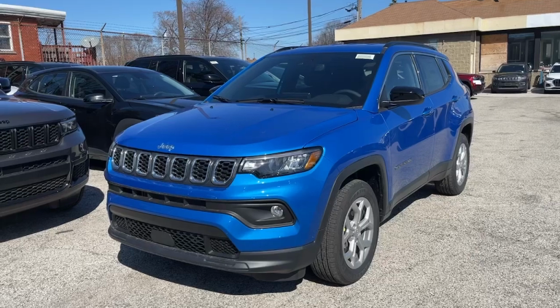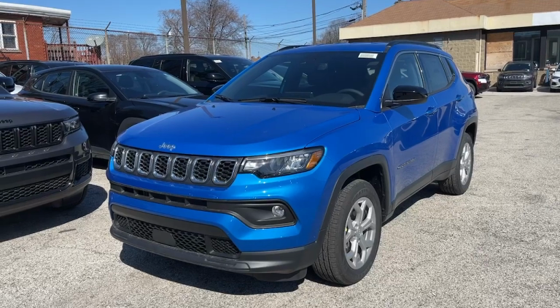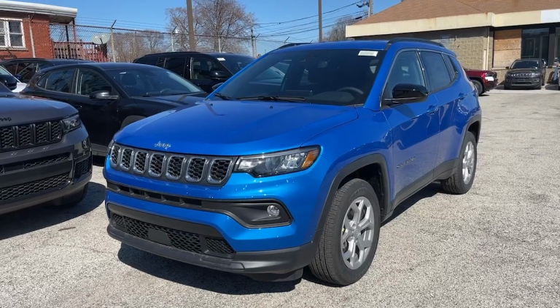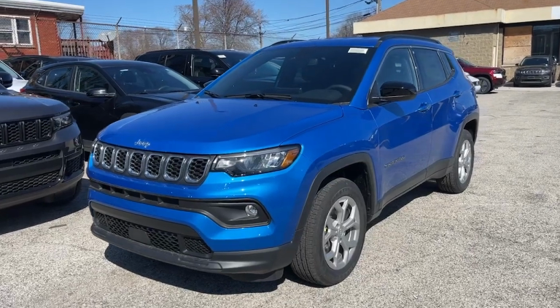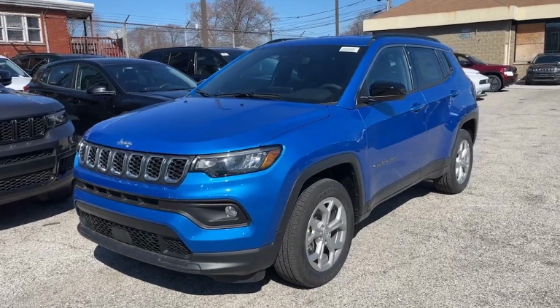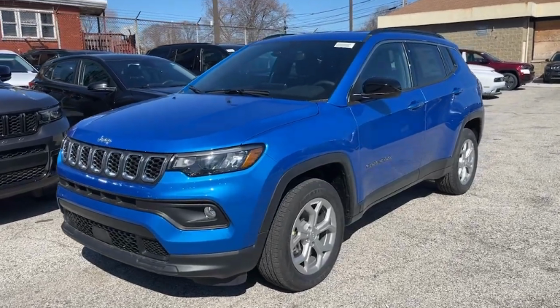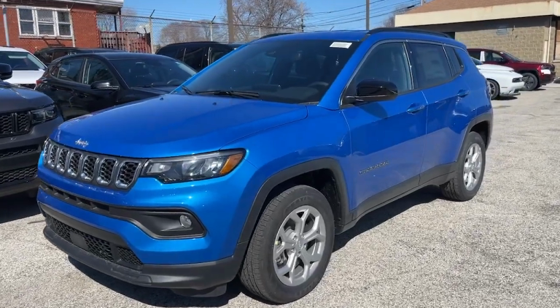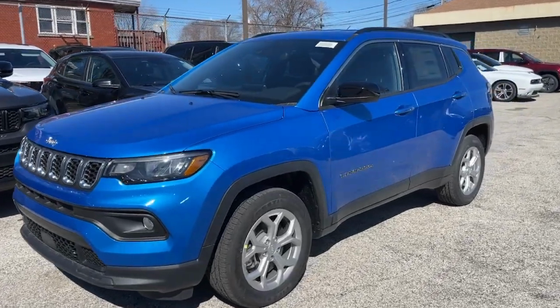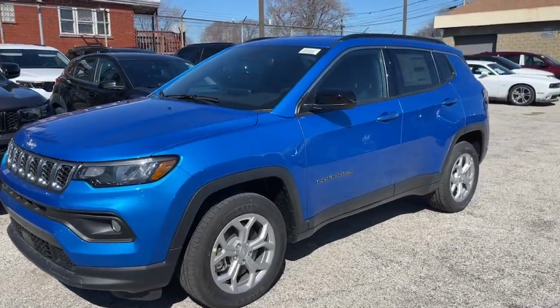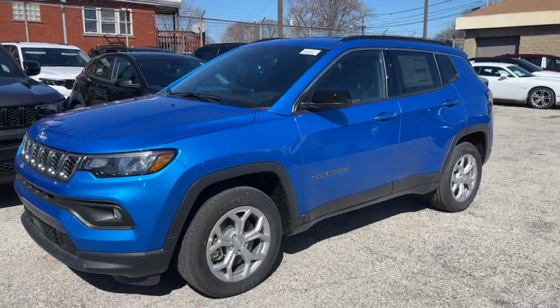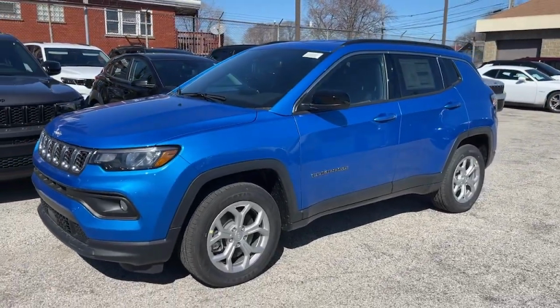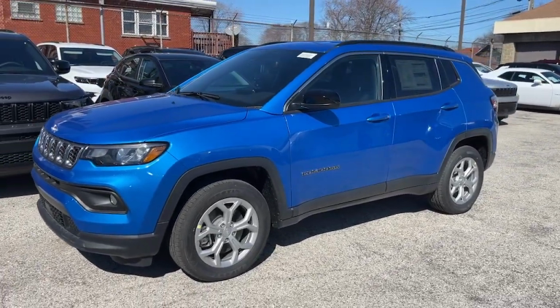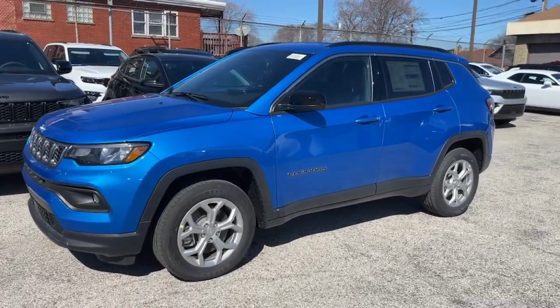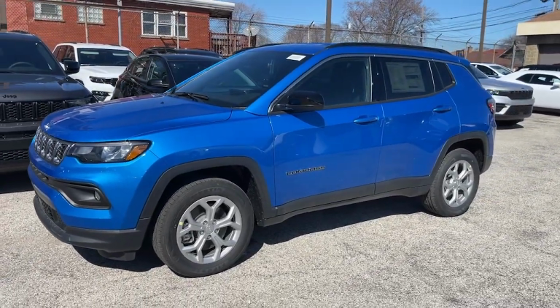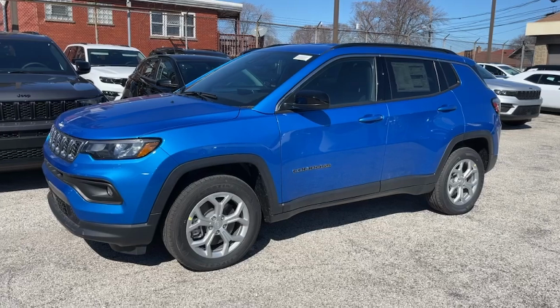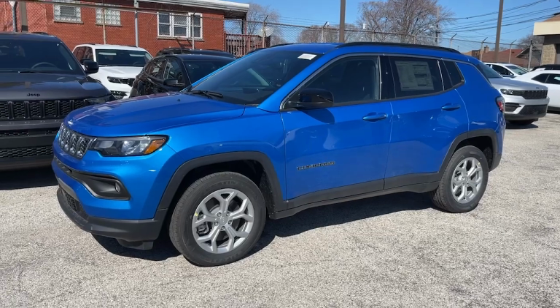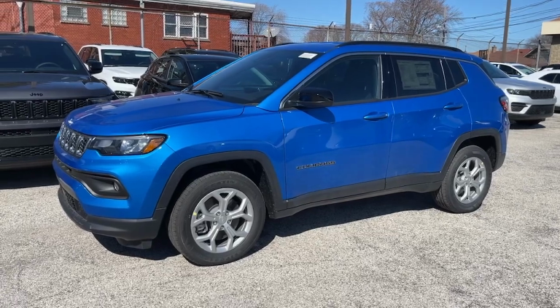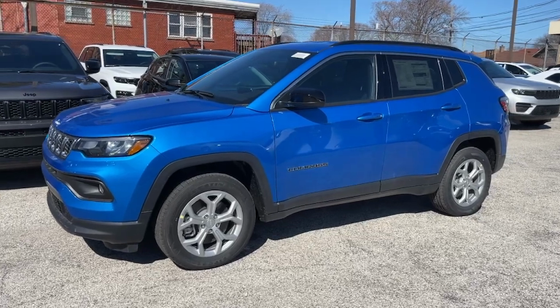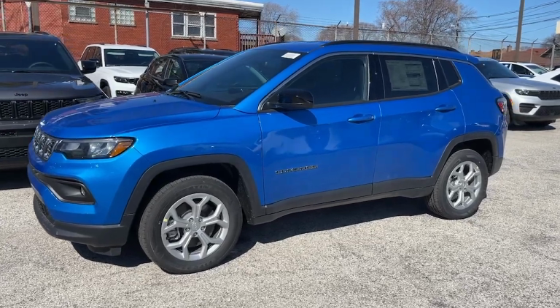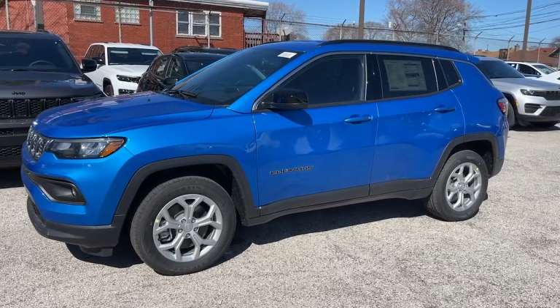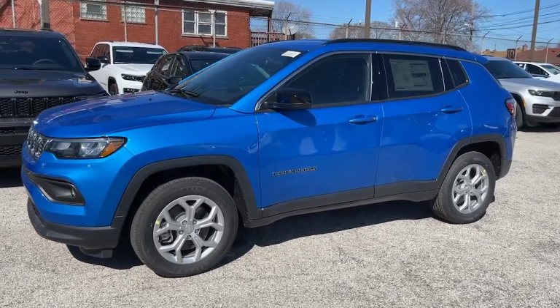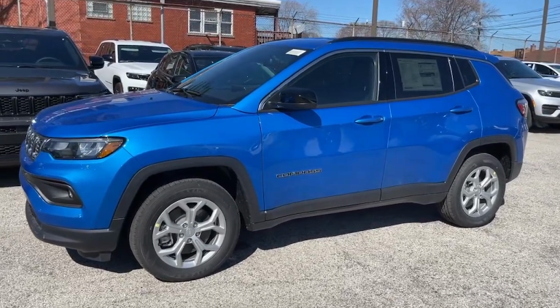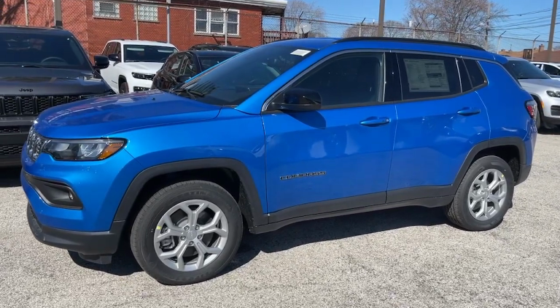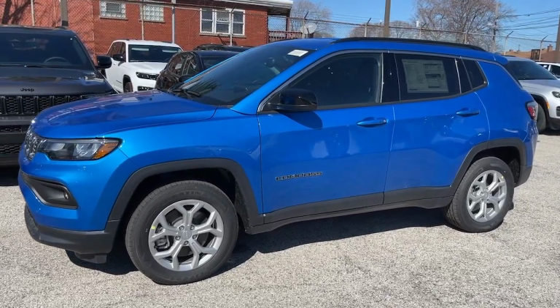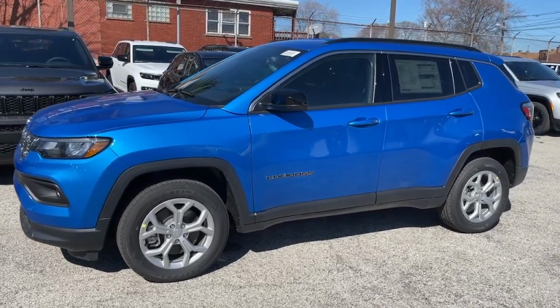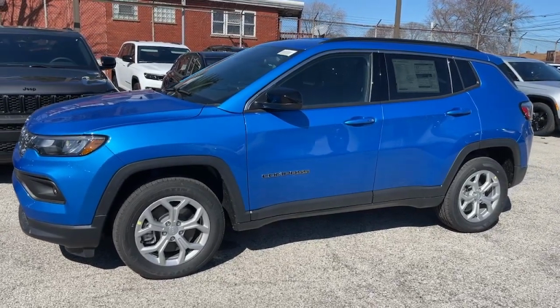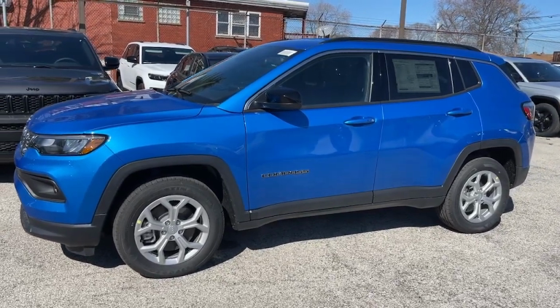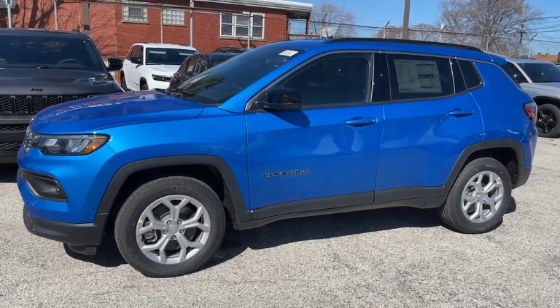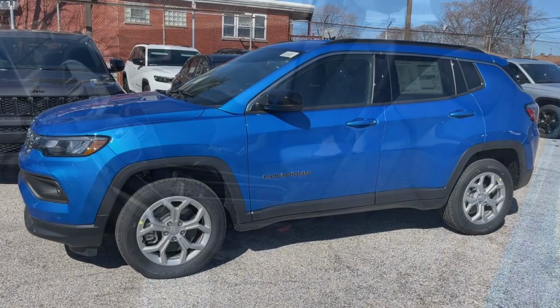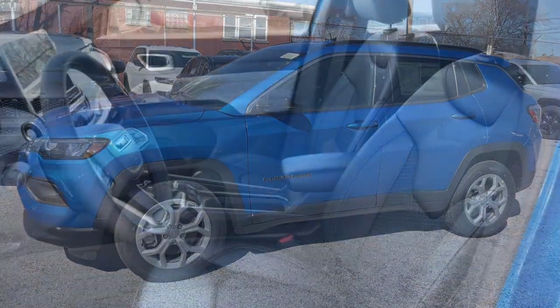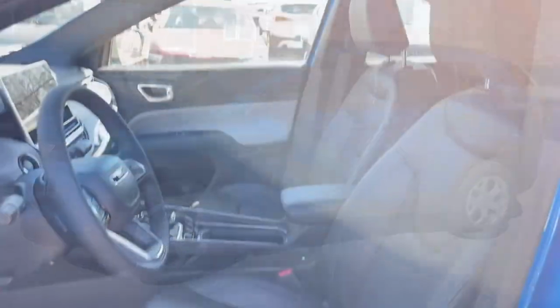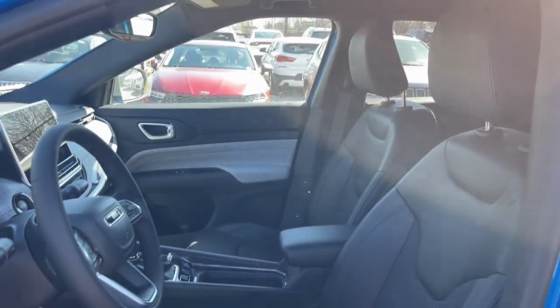Introducing the 2024 Jeep Compass — the upscale, sophisticated, compact SUV with advanced safety features to protect your most precious cargo.